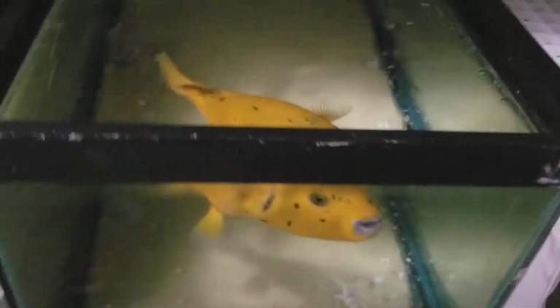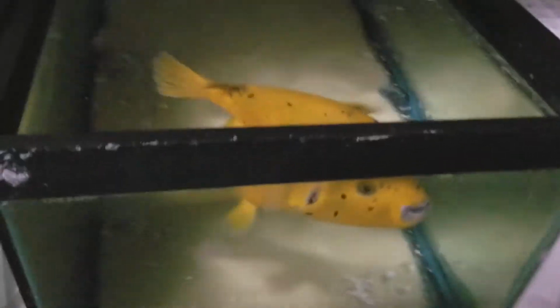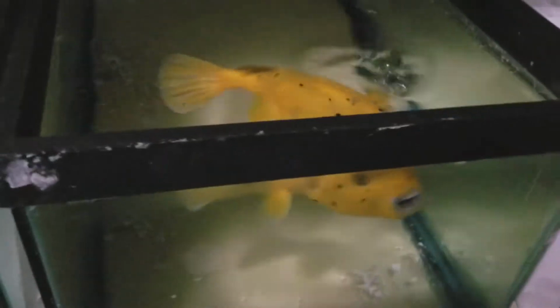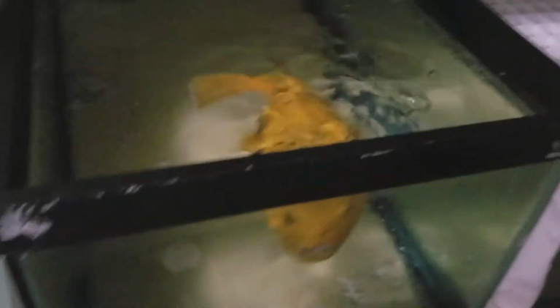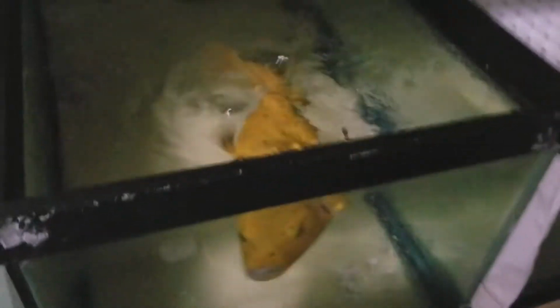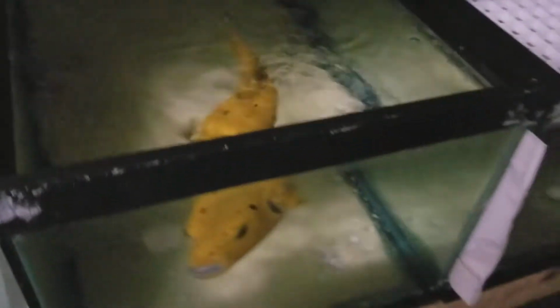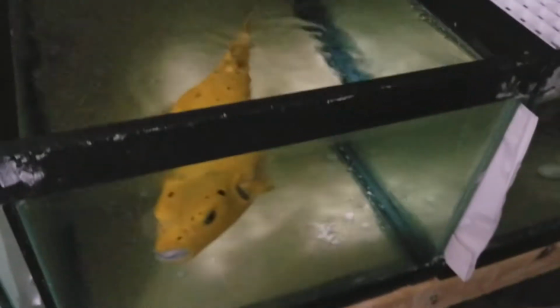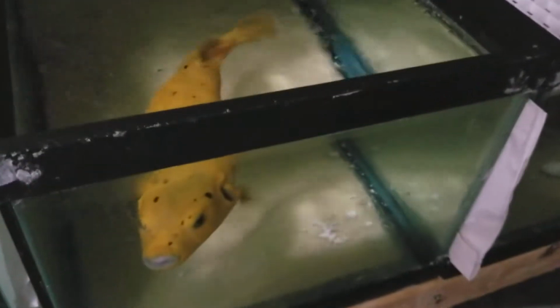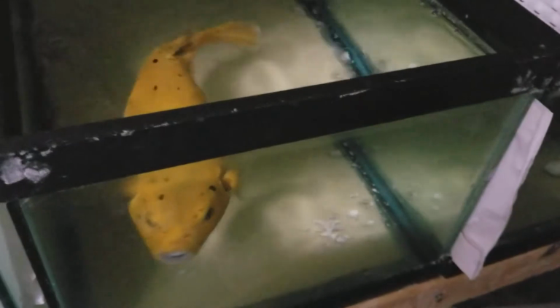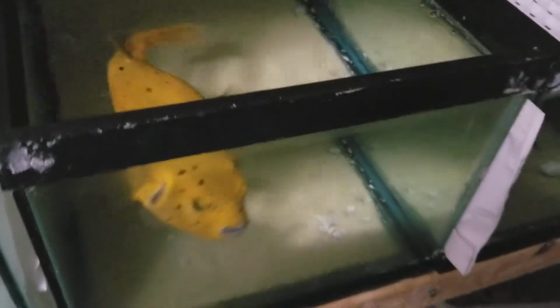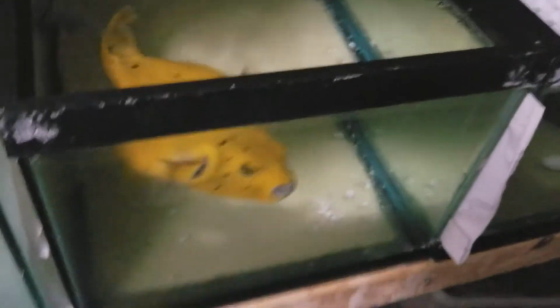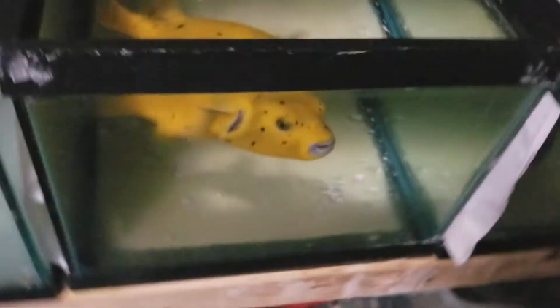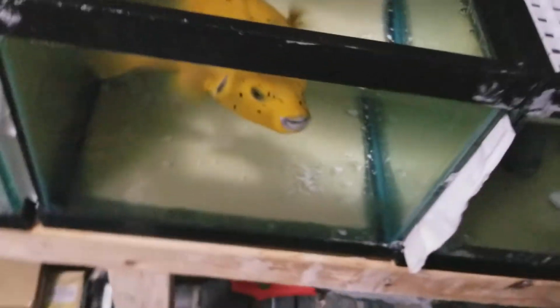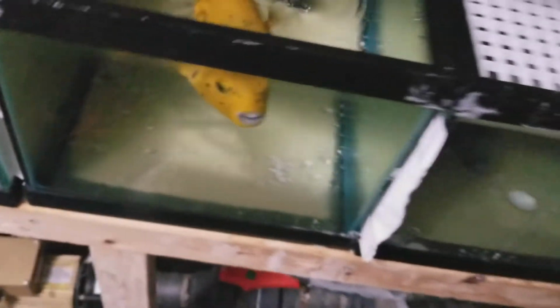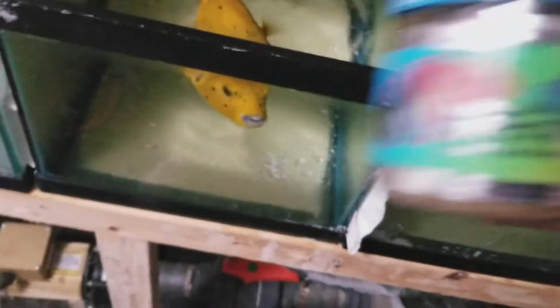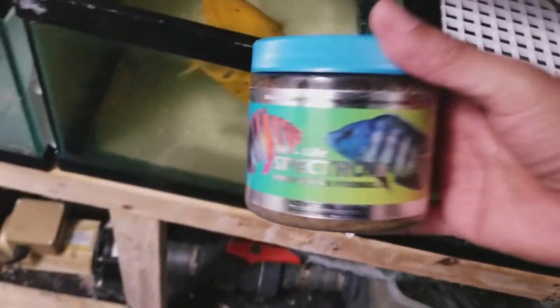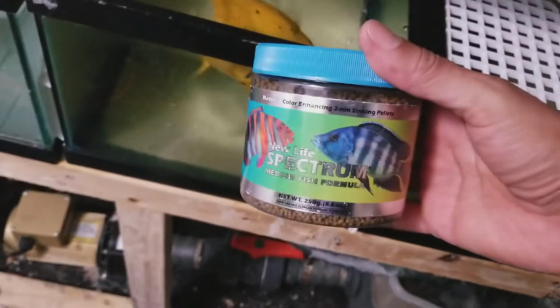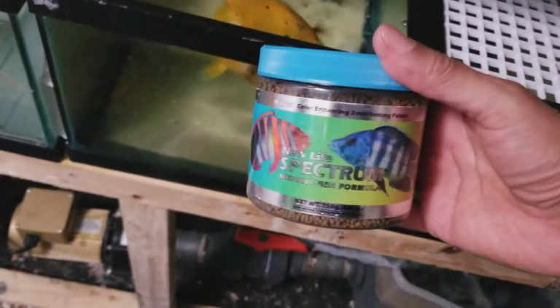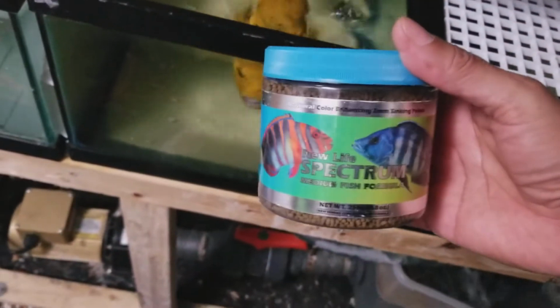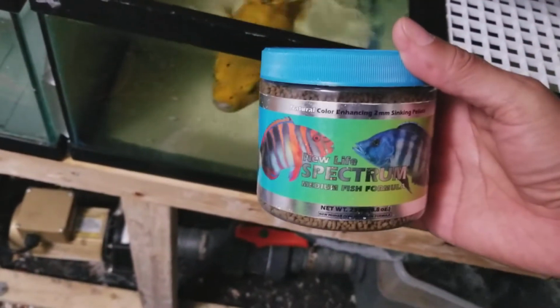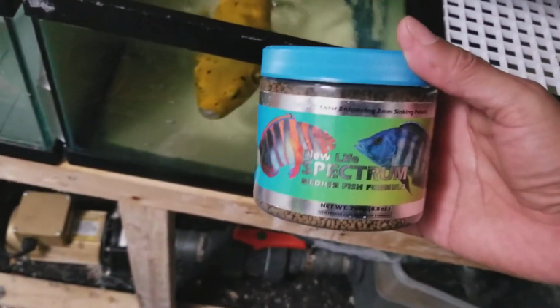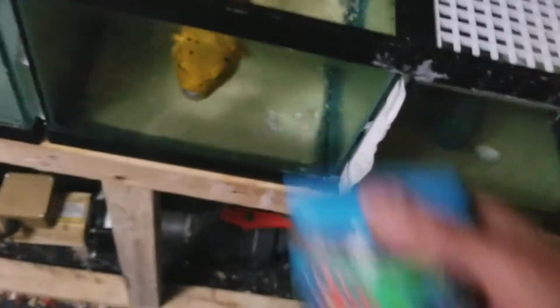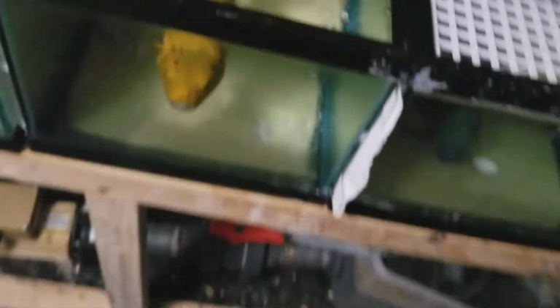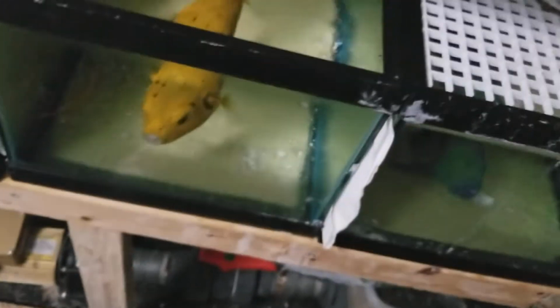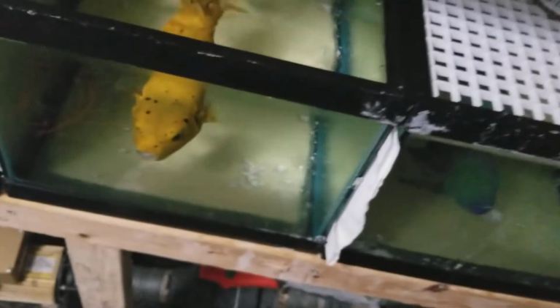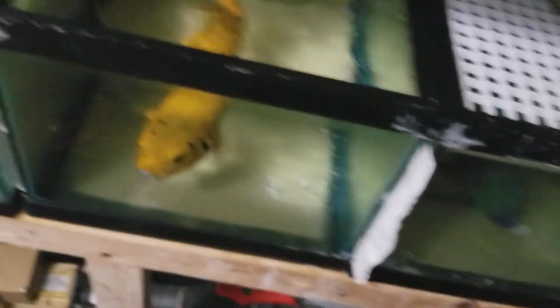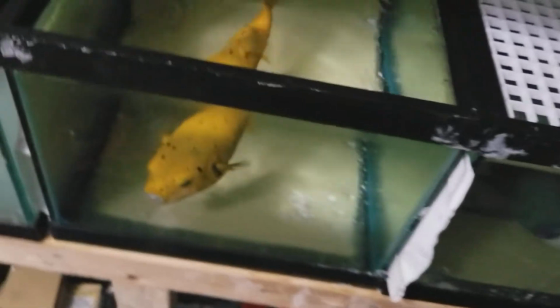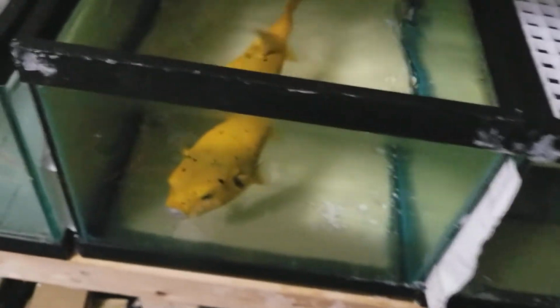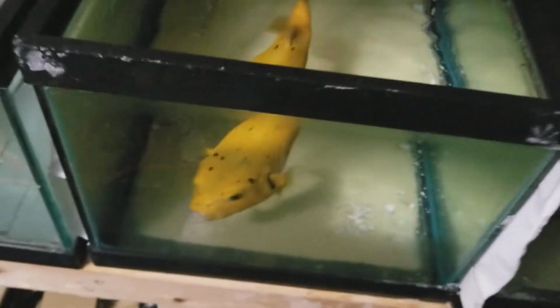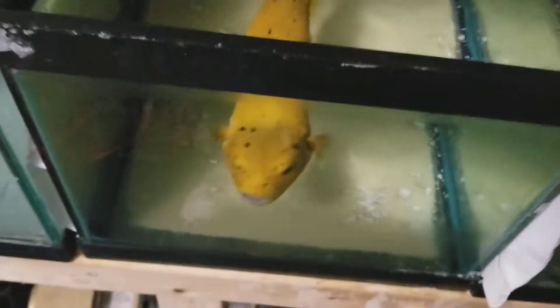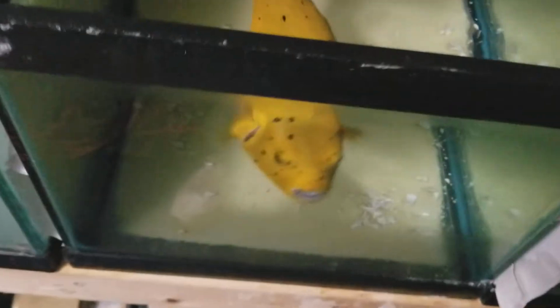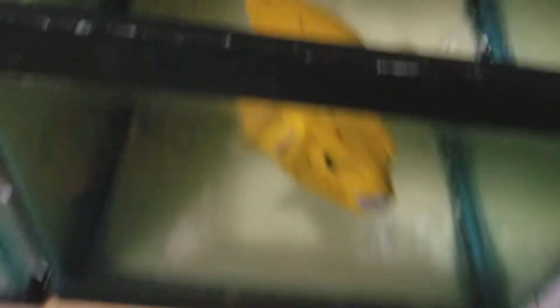The sale of this fish does come with the Spectrum pellets, 250 gram size container. And that's just a tiny way of saying thank you very much for your purchase — I do appreciate it.